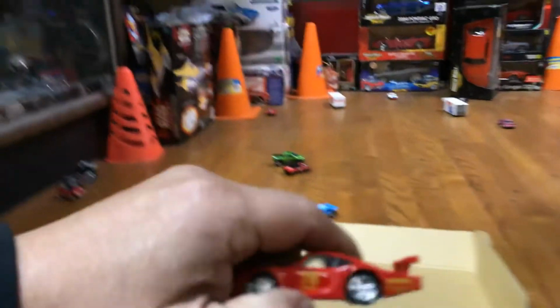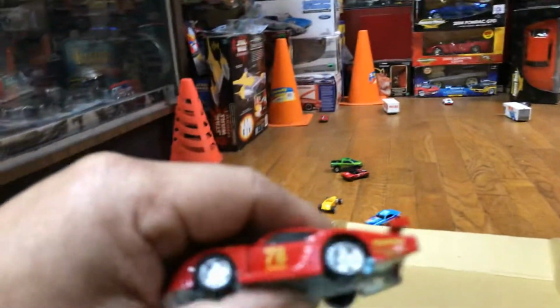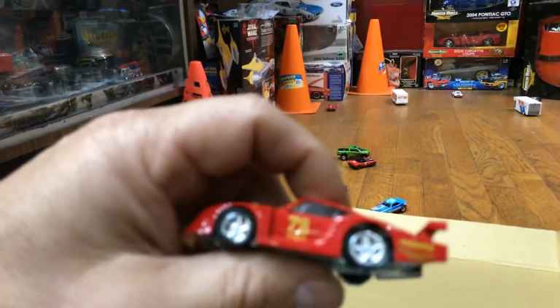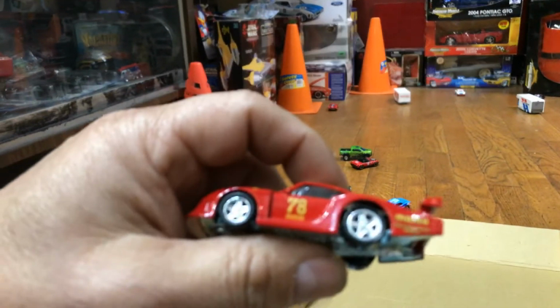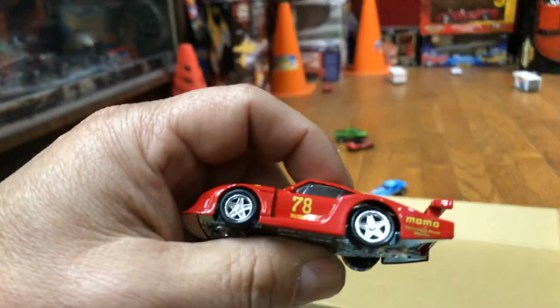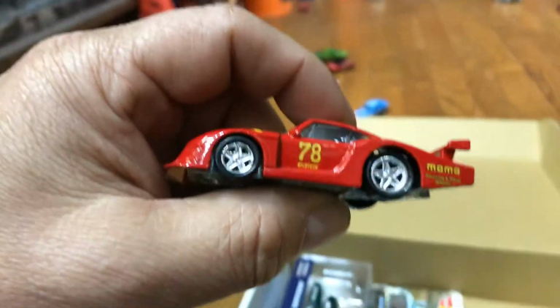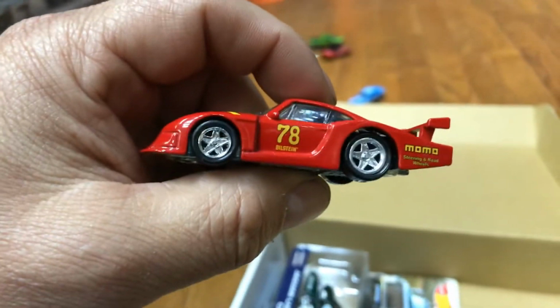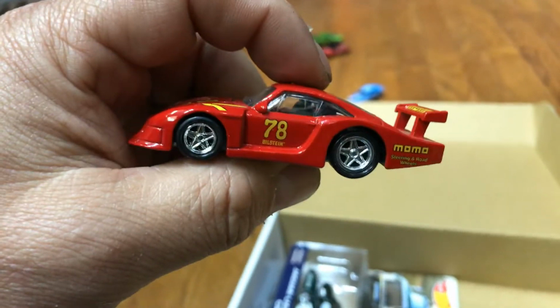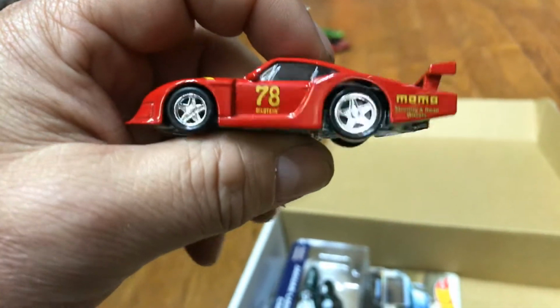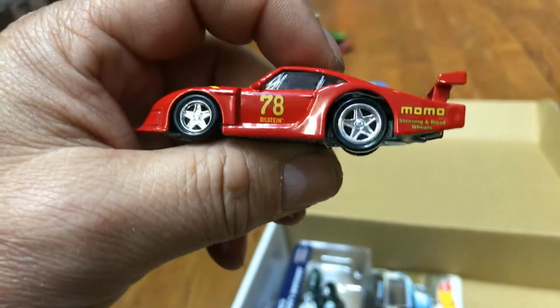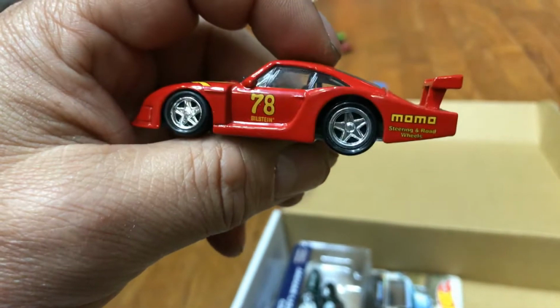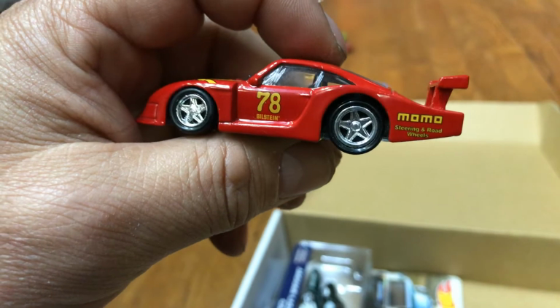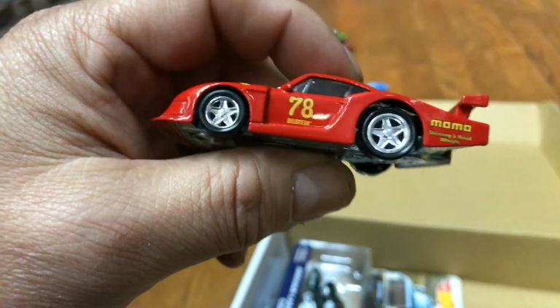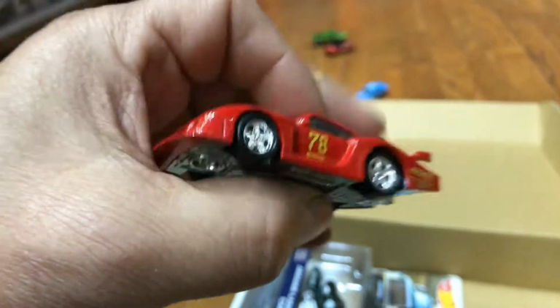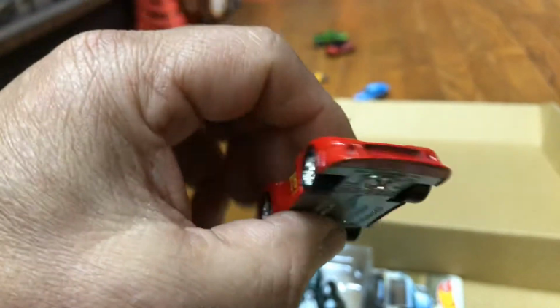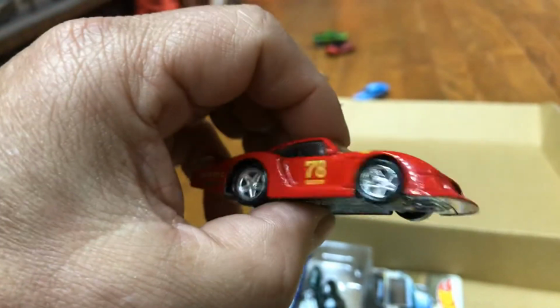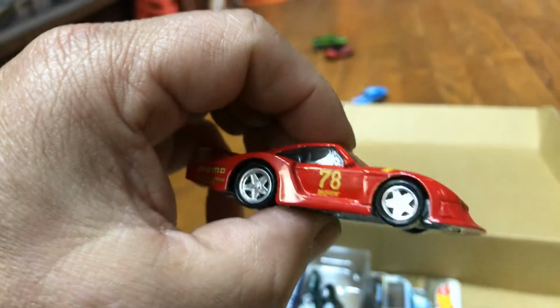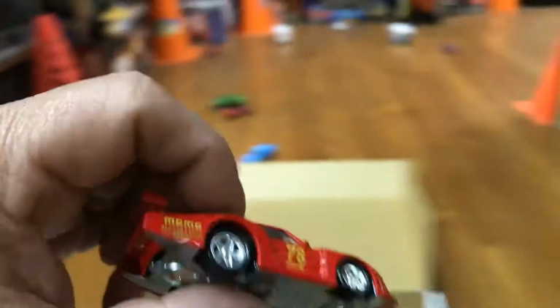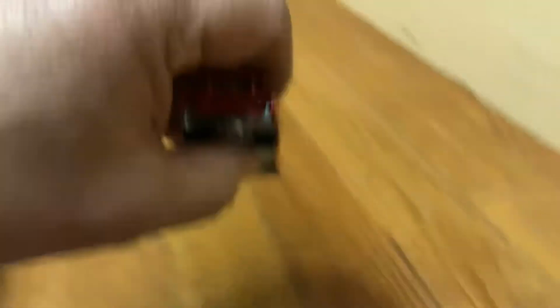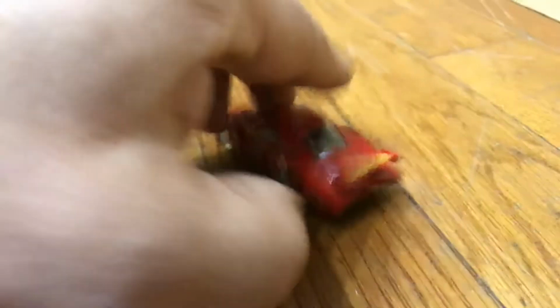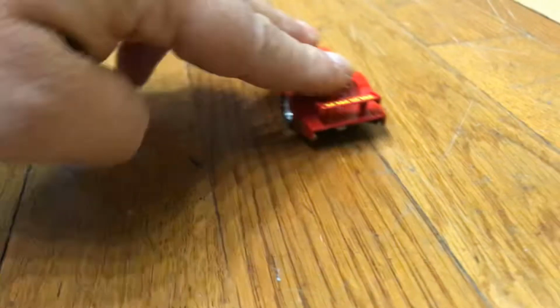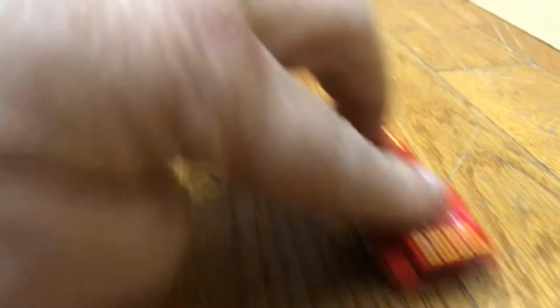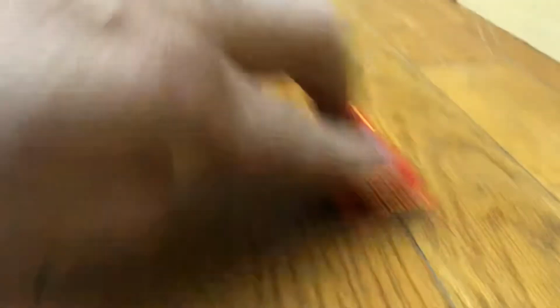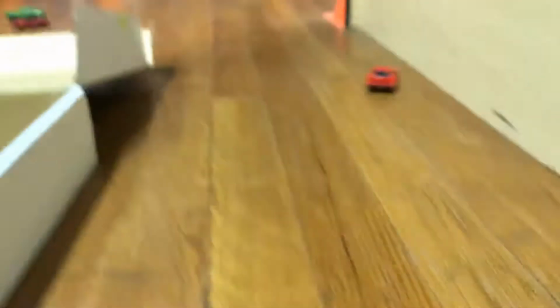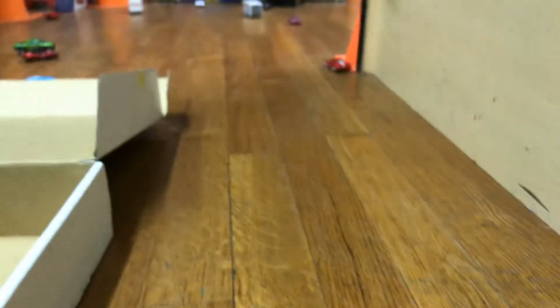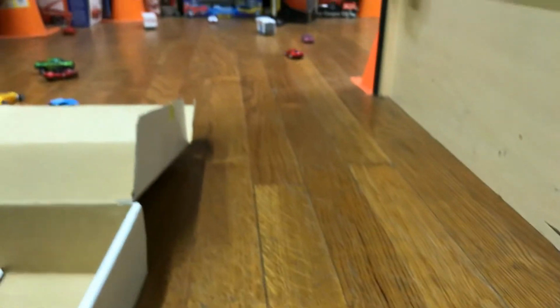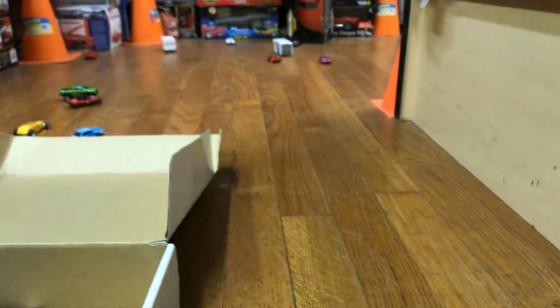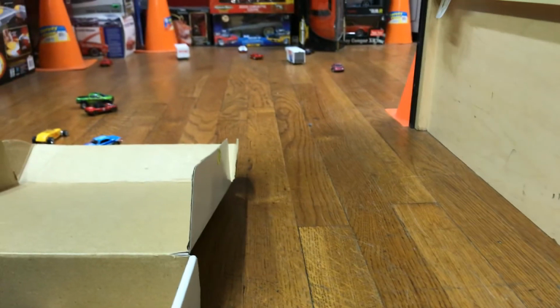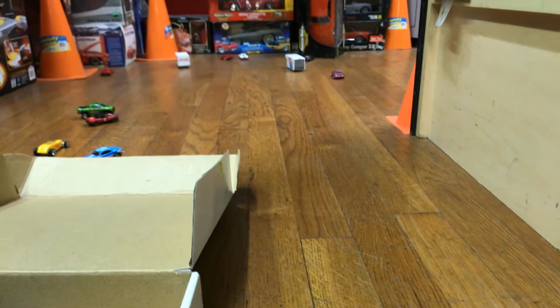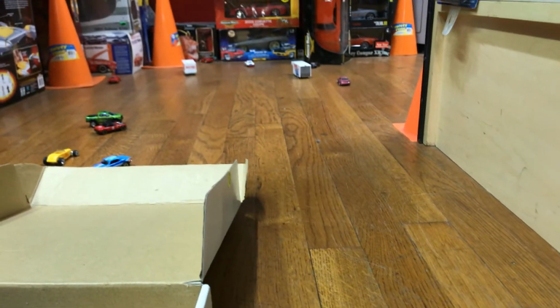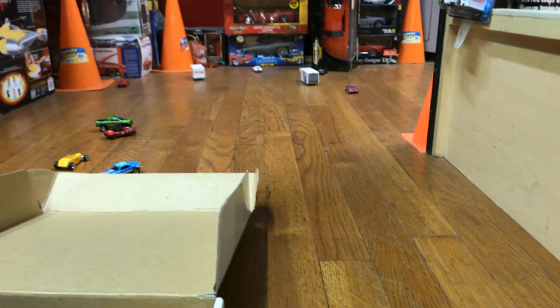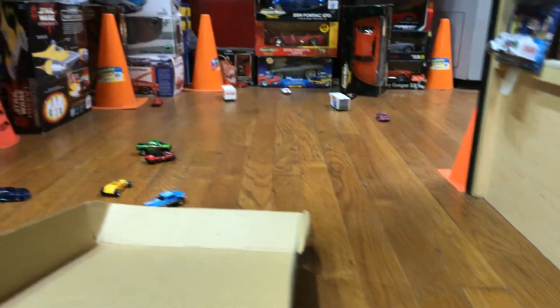Here we have another Porsche with a rim swap — looks like Momo five-star rims, pretty cool. Let's see how good it rolls, guys. Whoa — crashed!